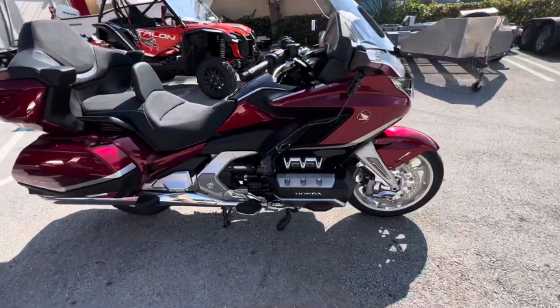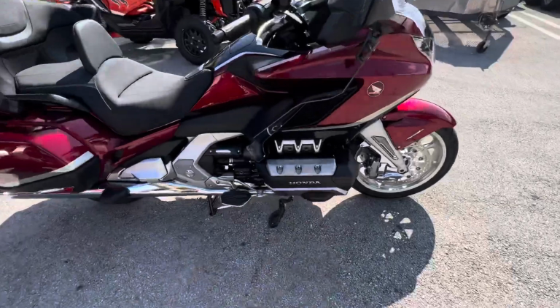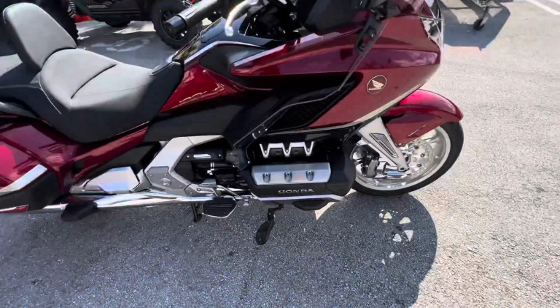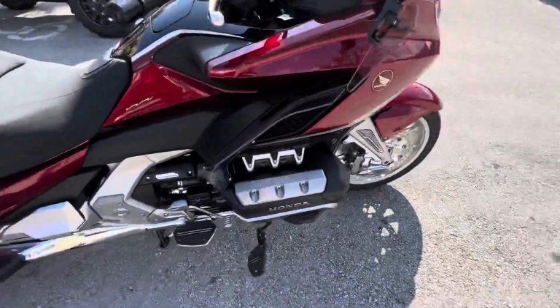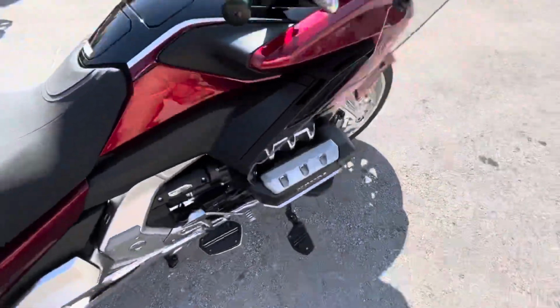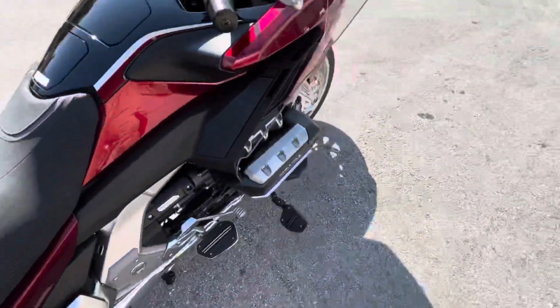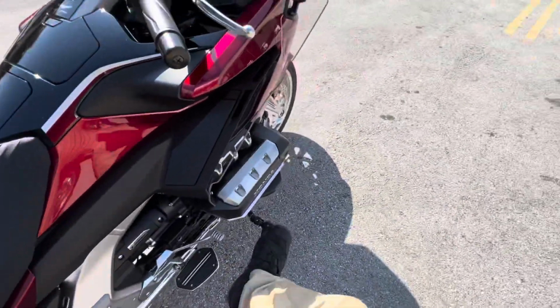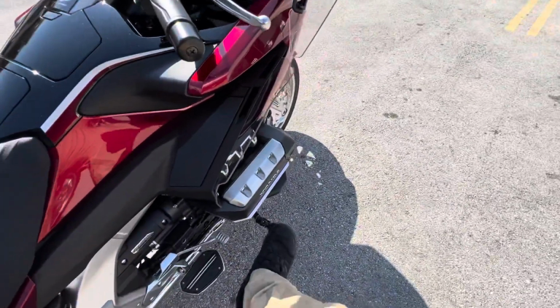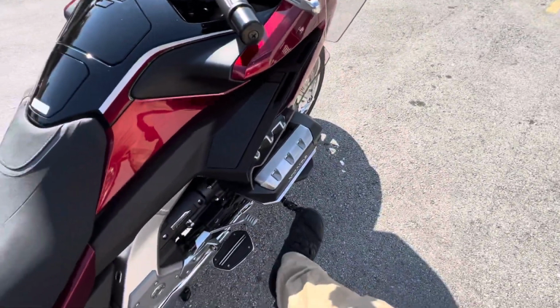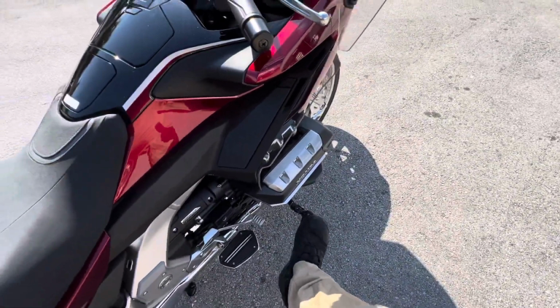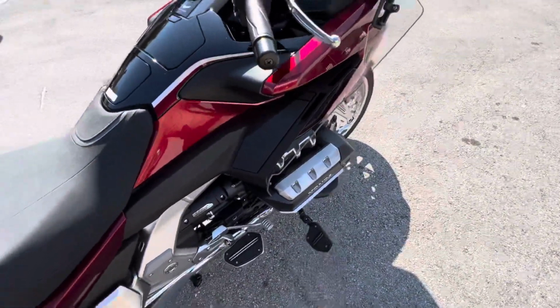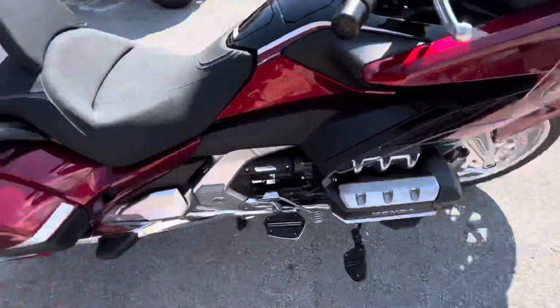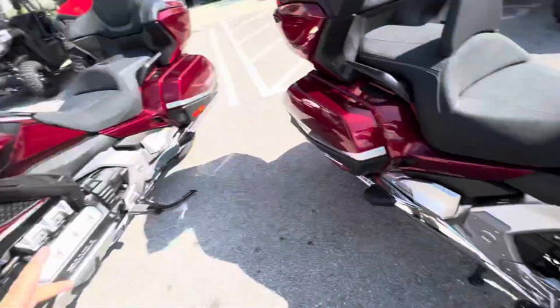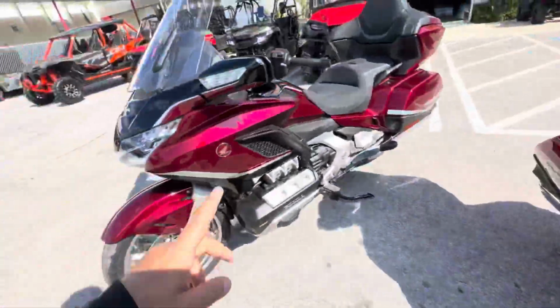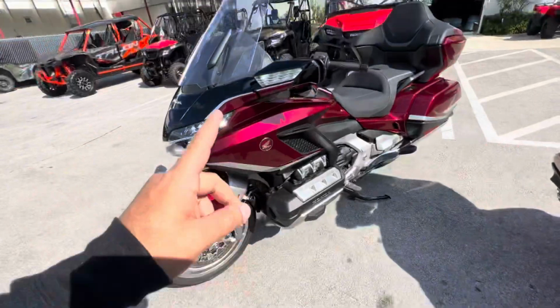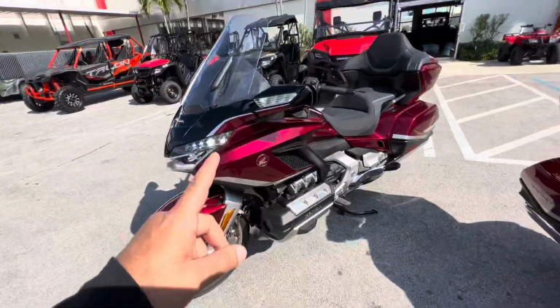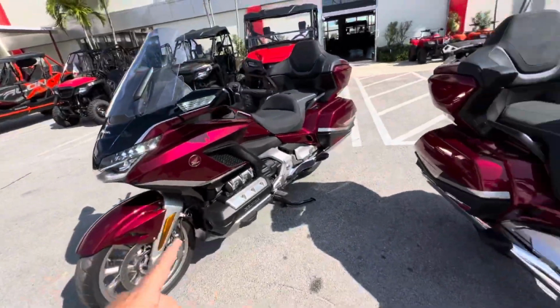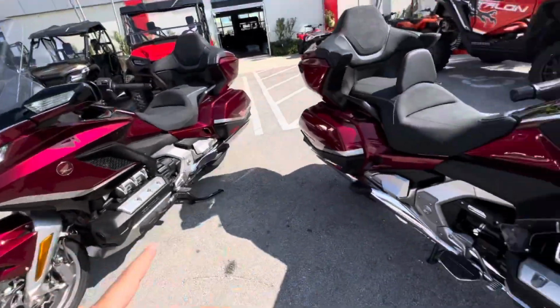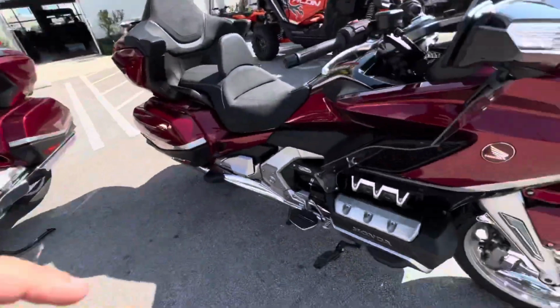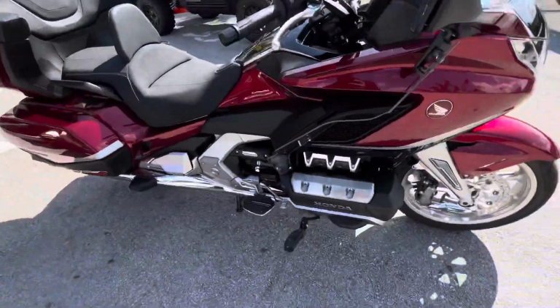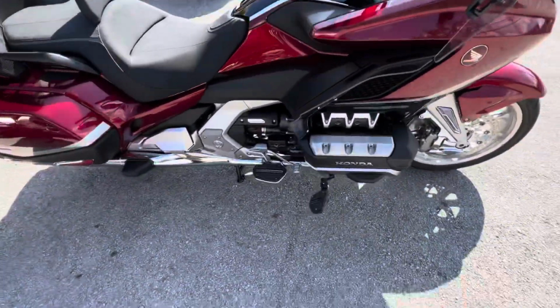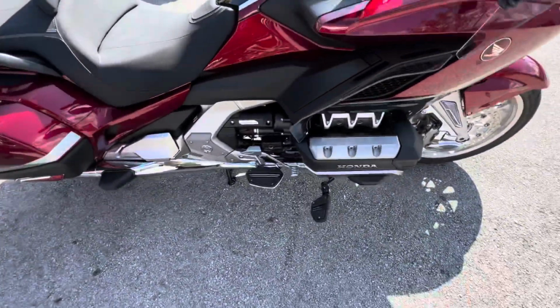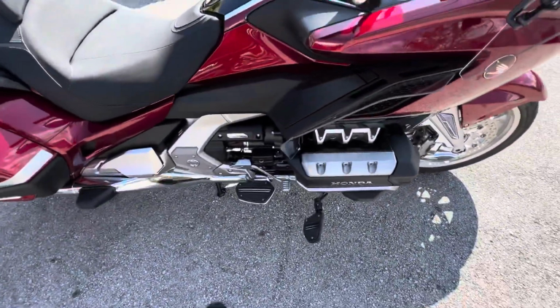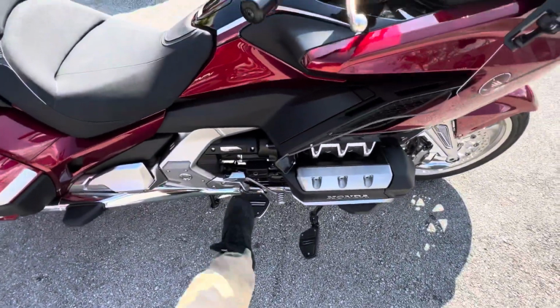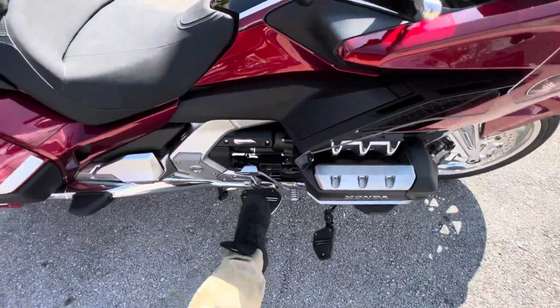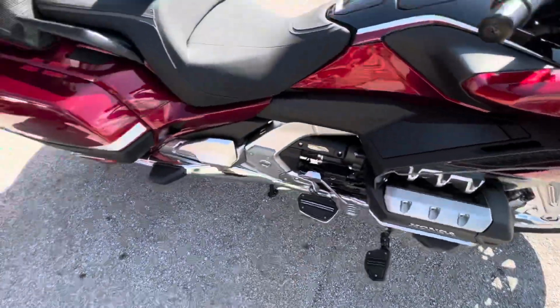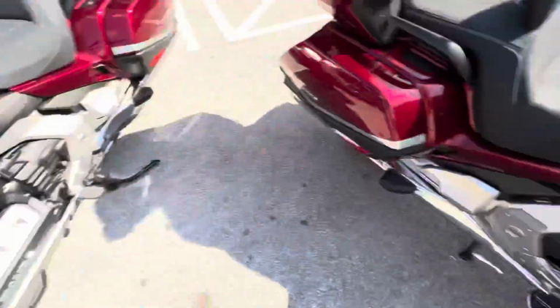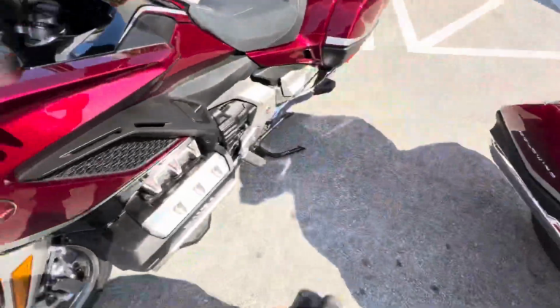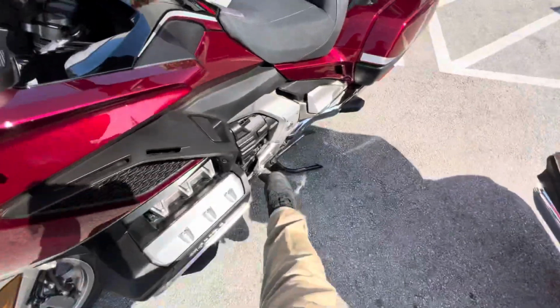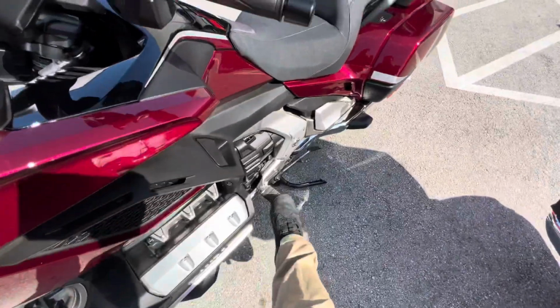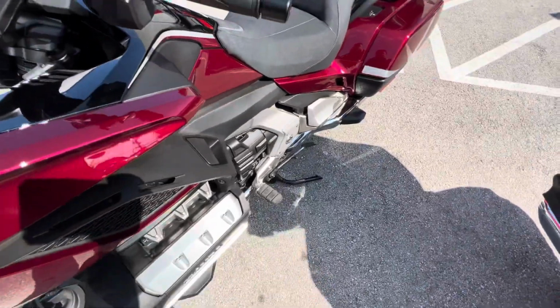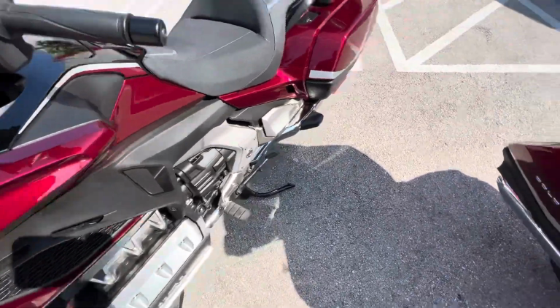You have highway pegs — very comfortable for those long rides. You do not have that on a stock model. Next, we have highway floorboards, whereas on the stock model you just have regular foot rests.